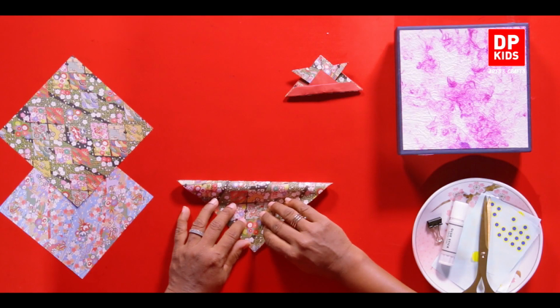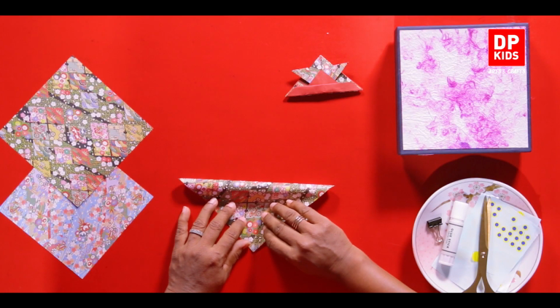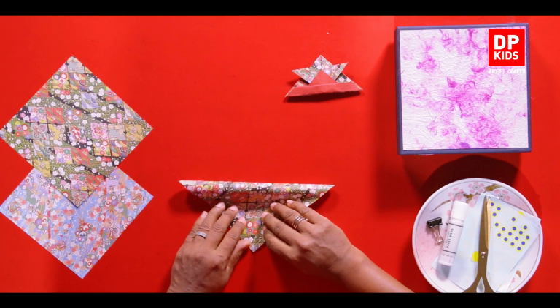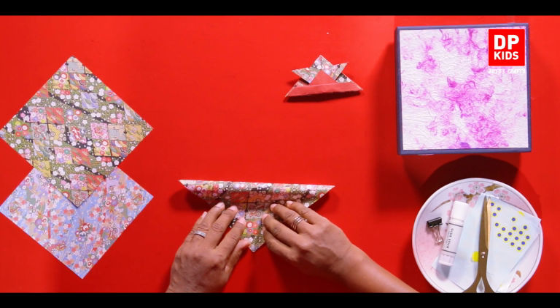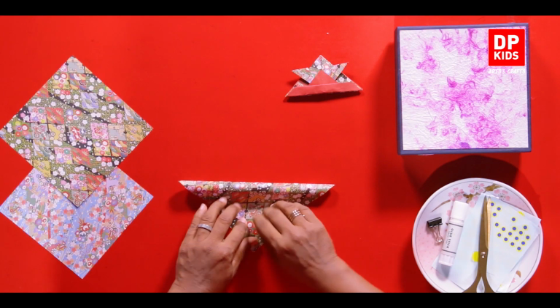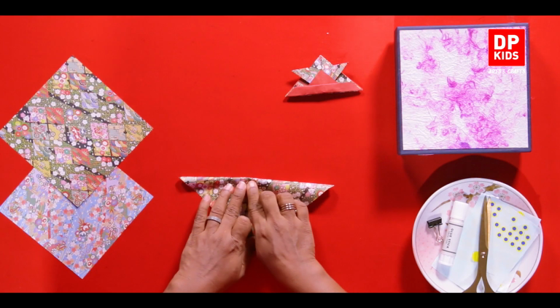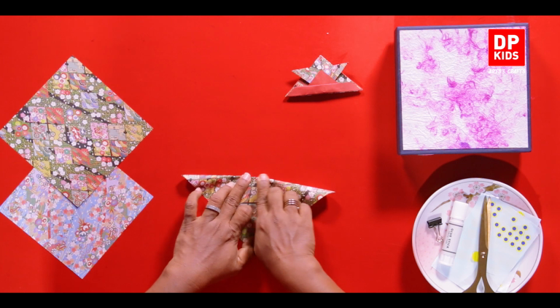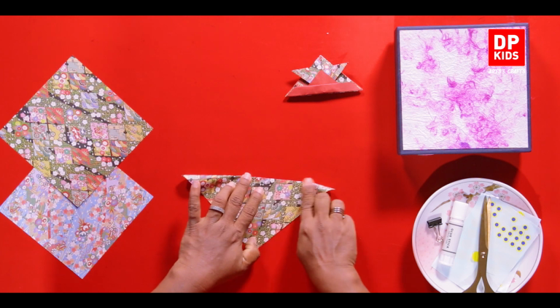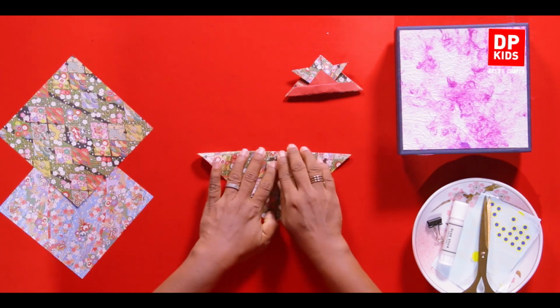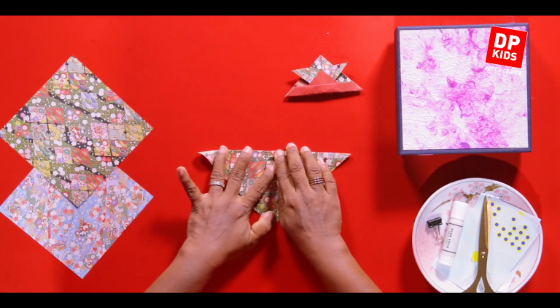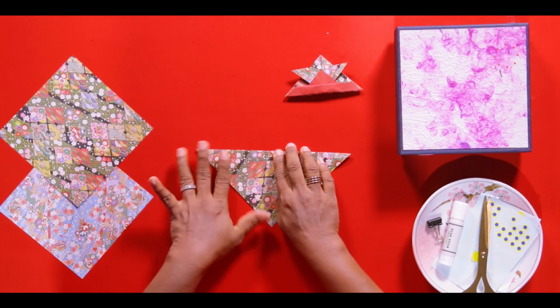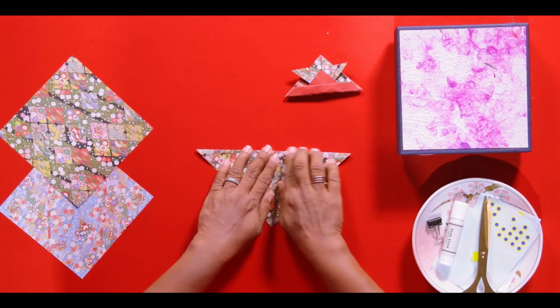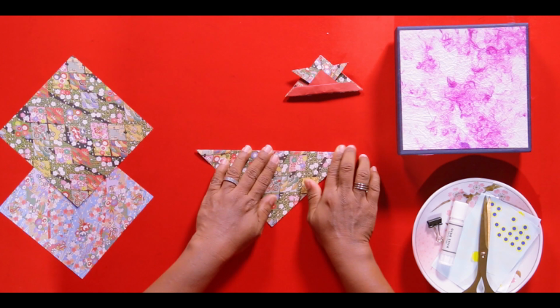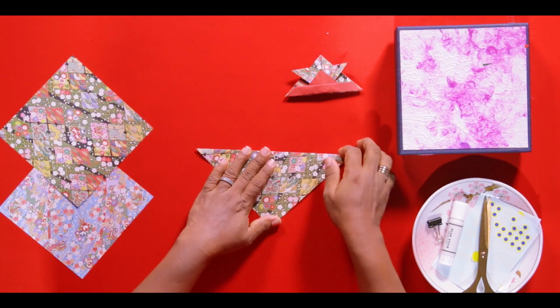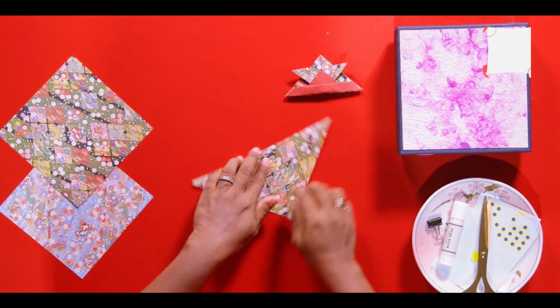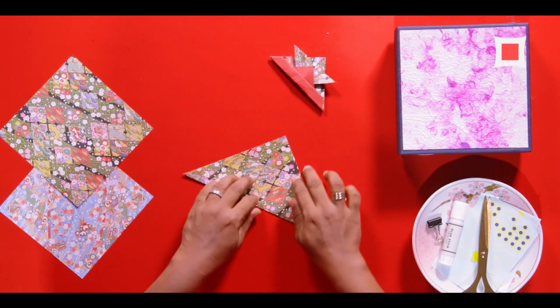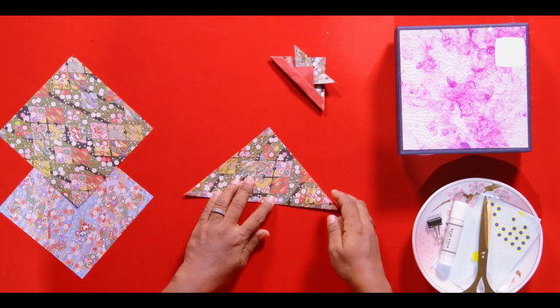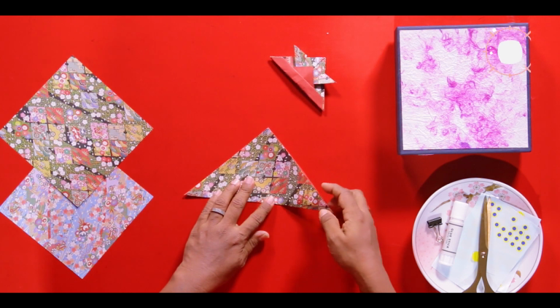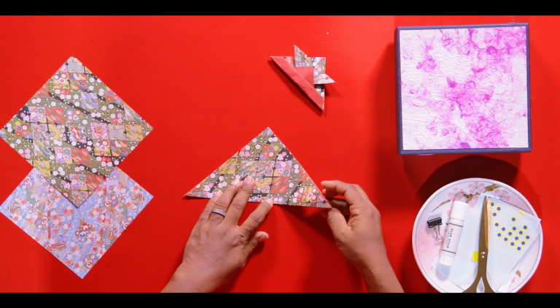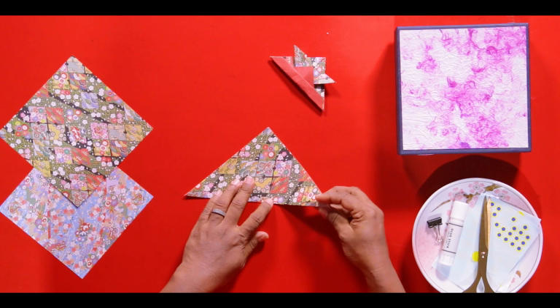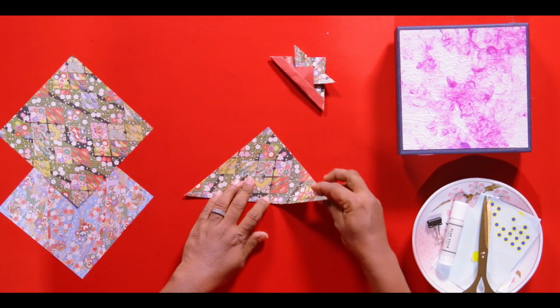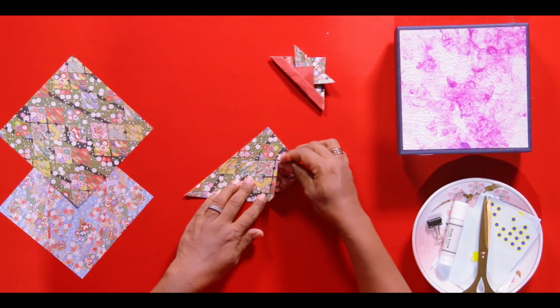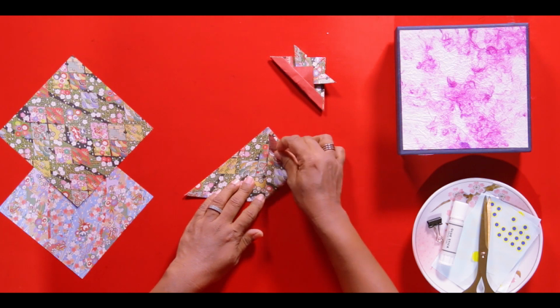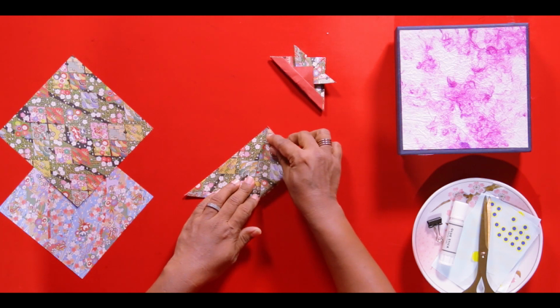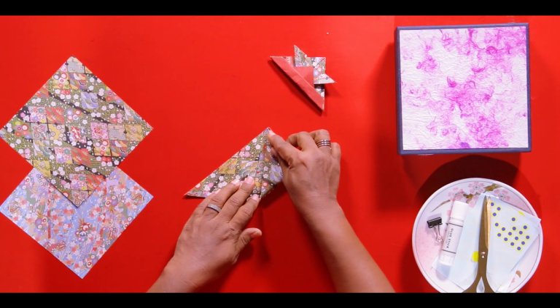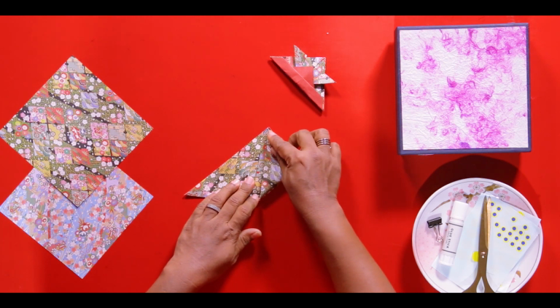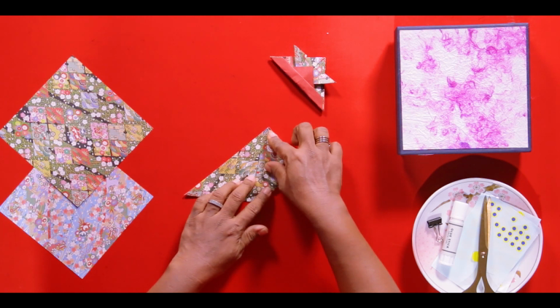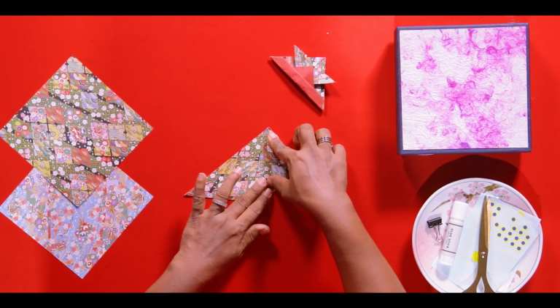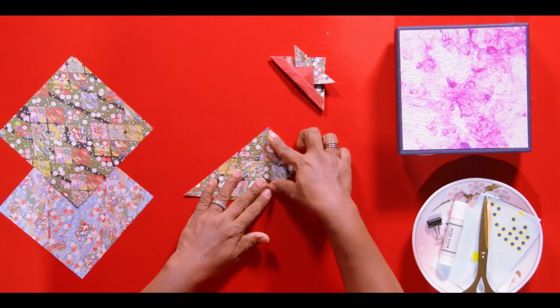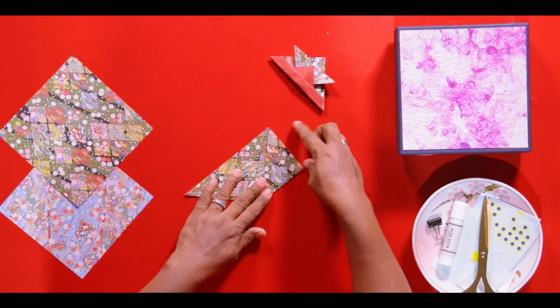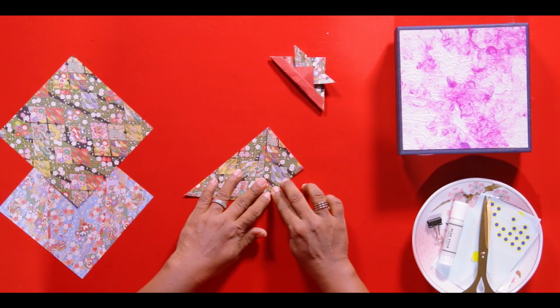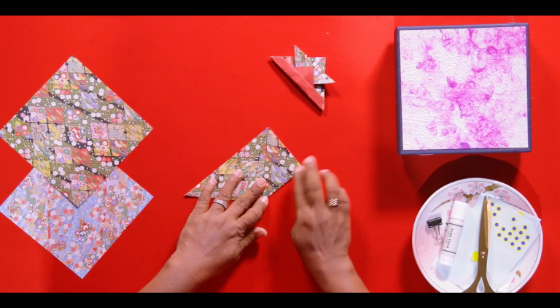Now let's see how to make this. We'll fold it like this and make our triangle. Press on the edge, and now this corner has to come to this corner.